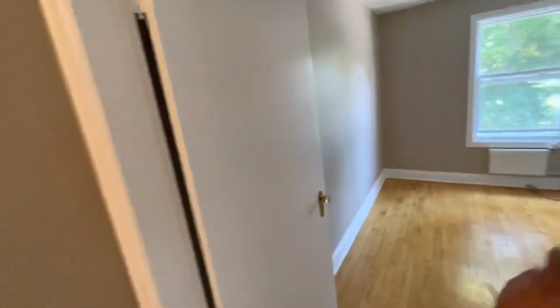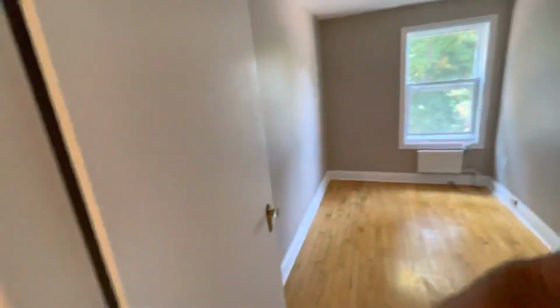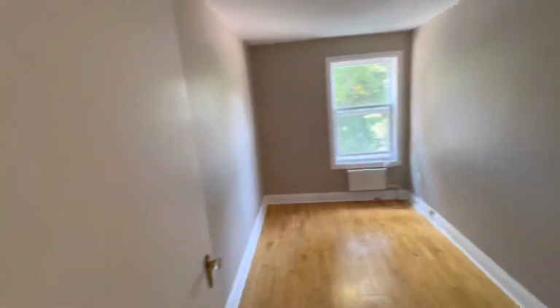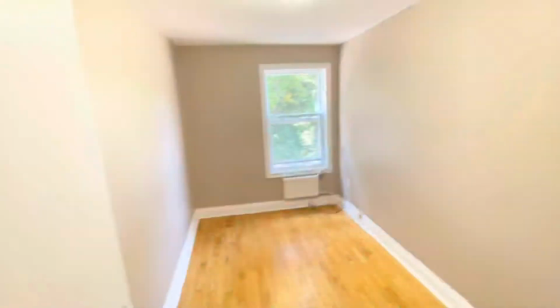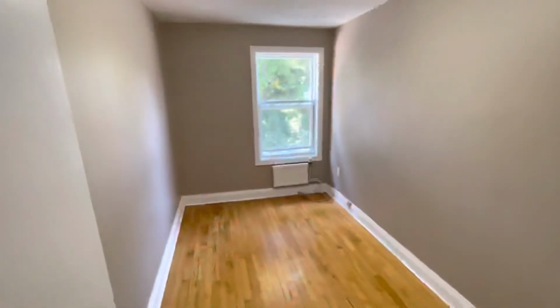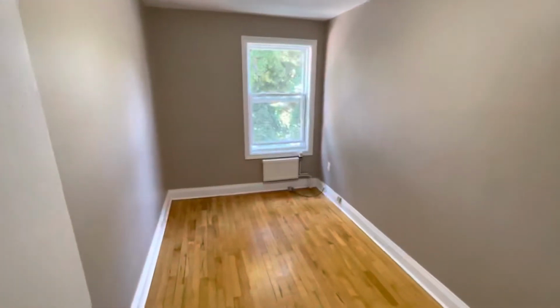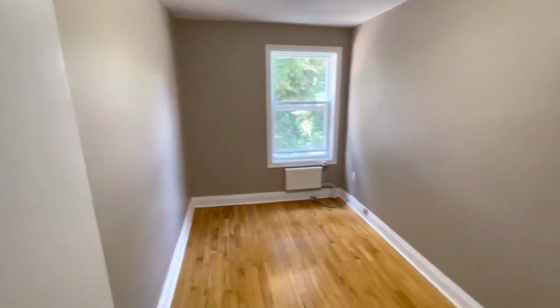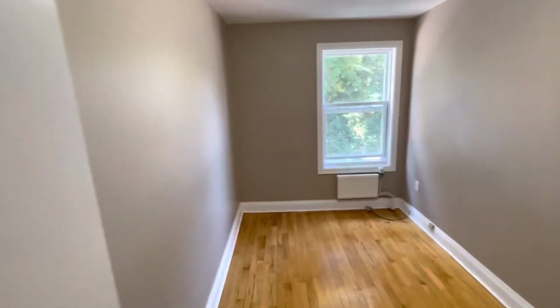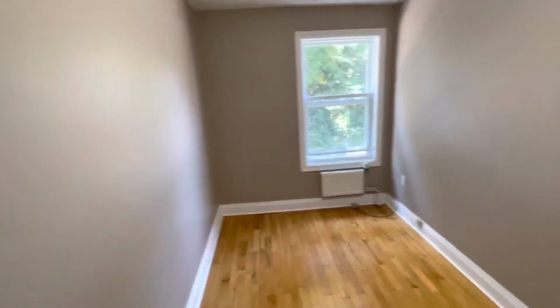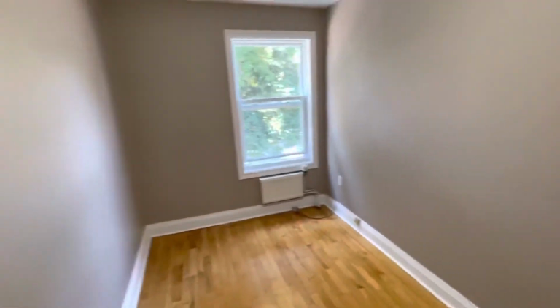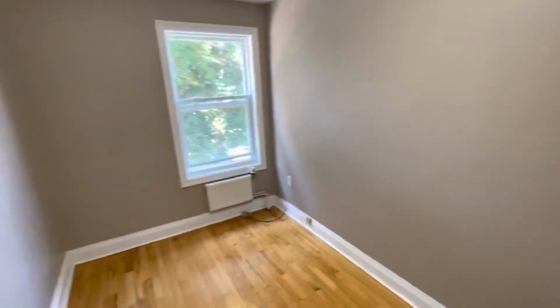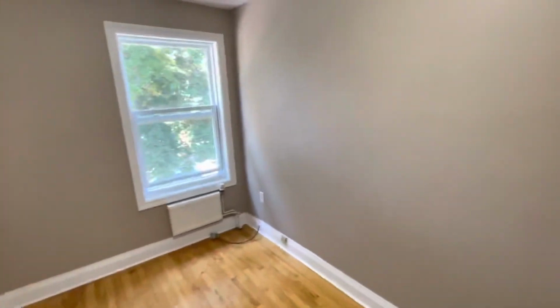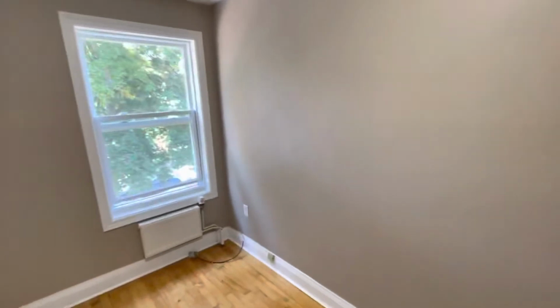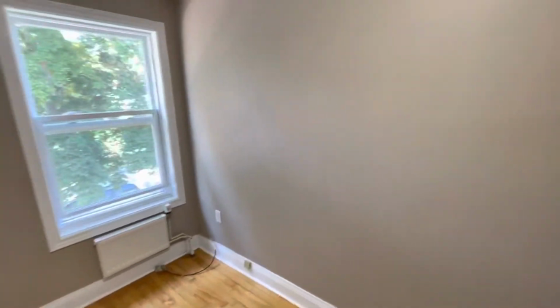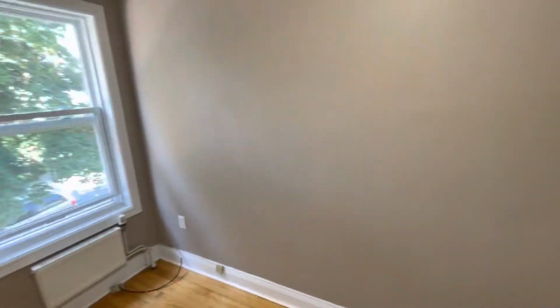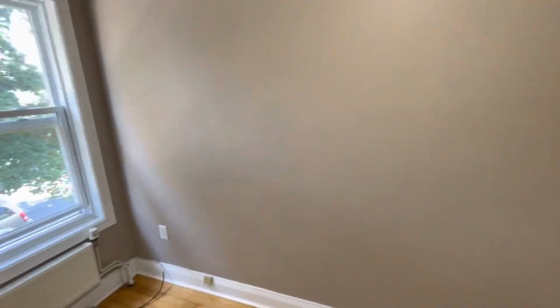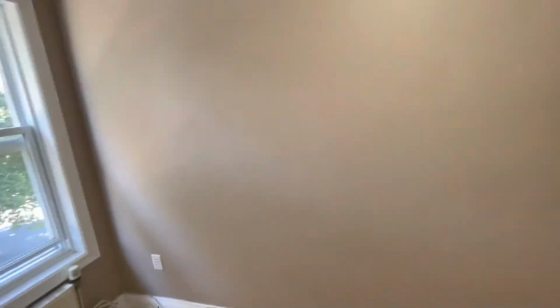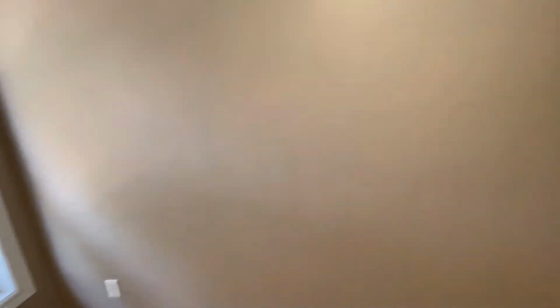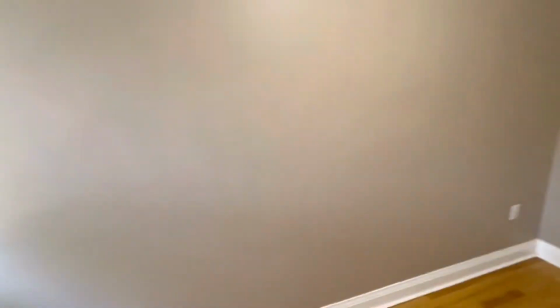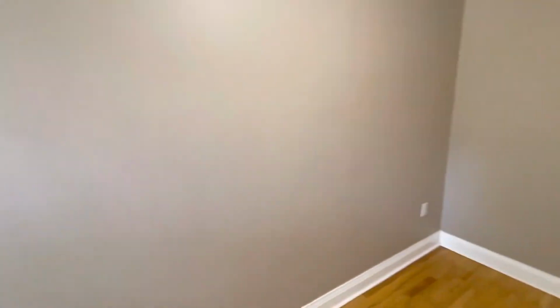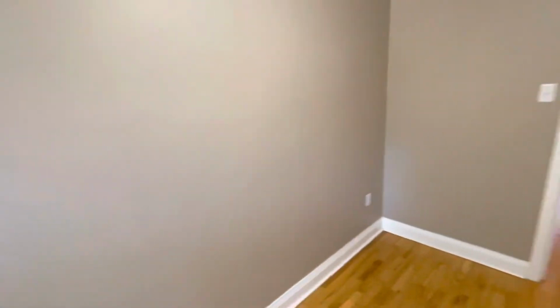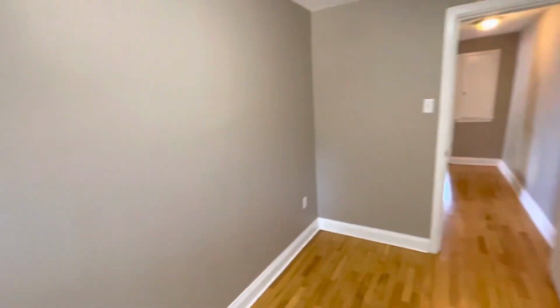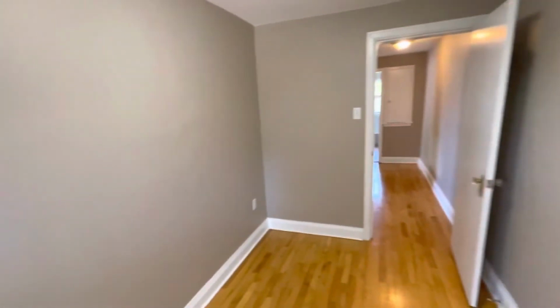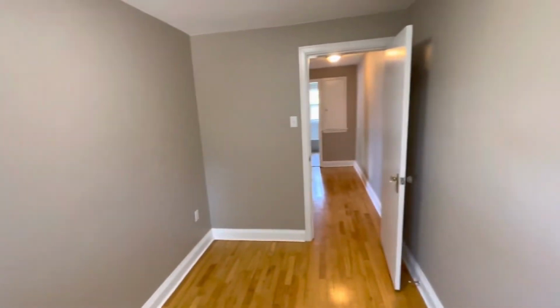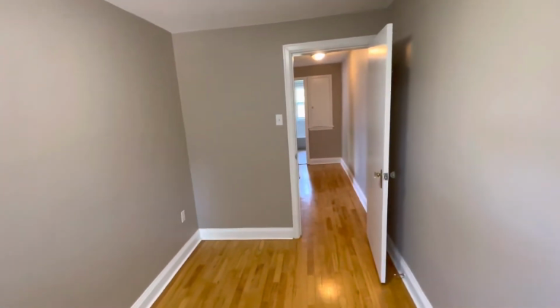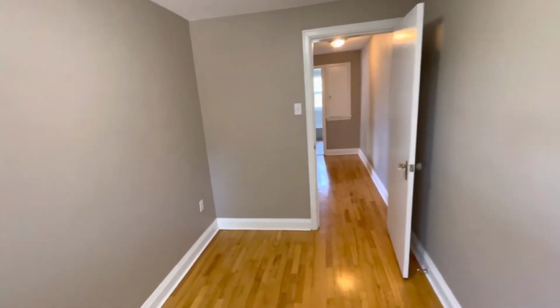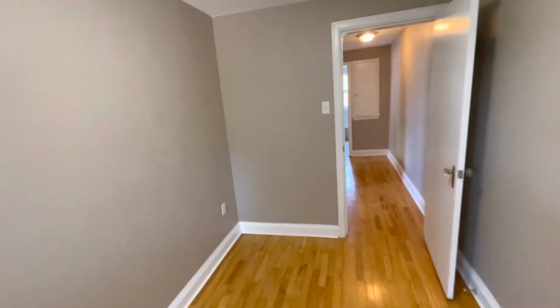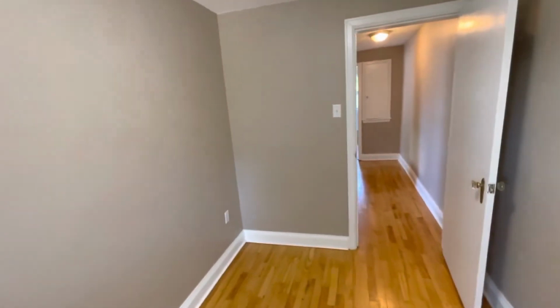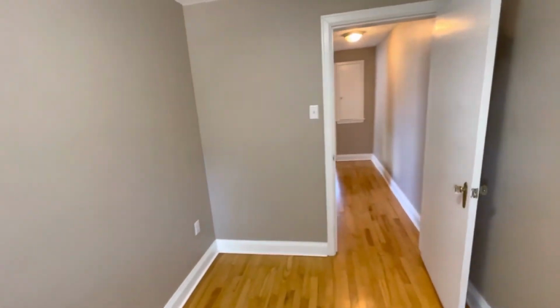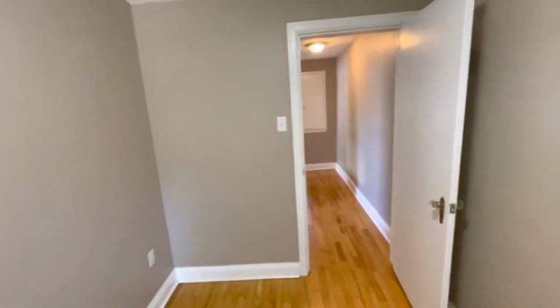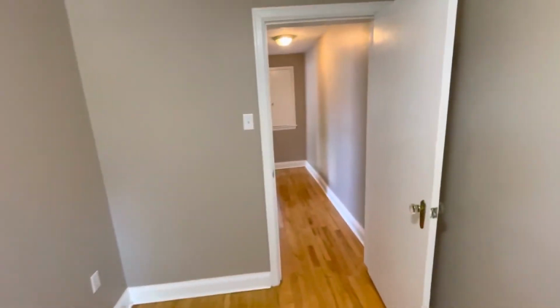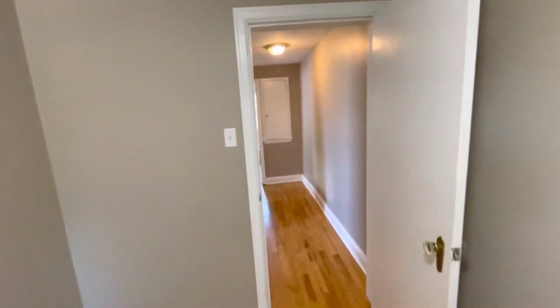And then moving from there, we have your third room. Smaller, but certainly big enough for a single bed. This would also make a great home office space.